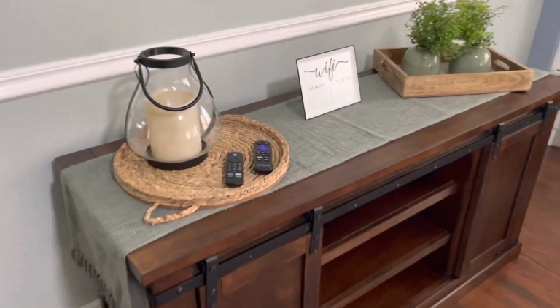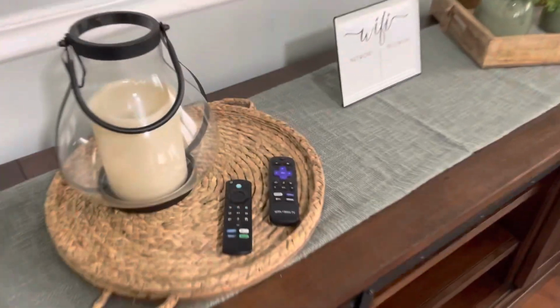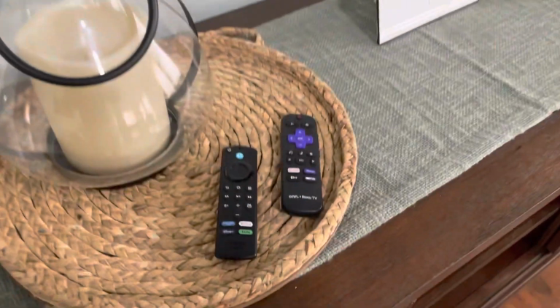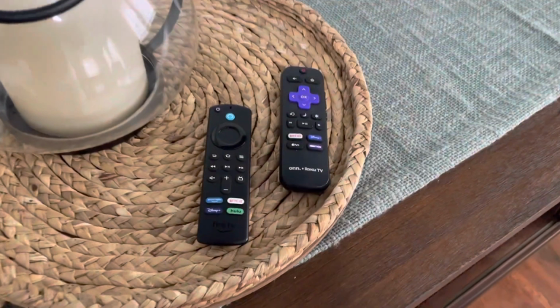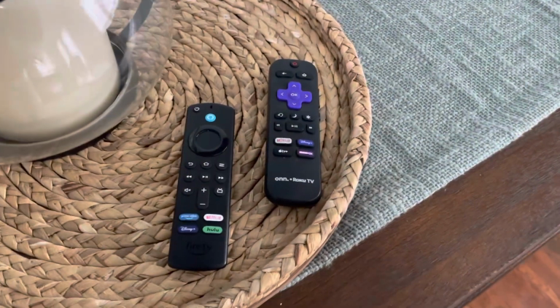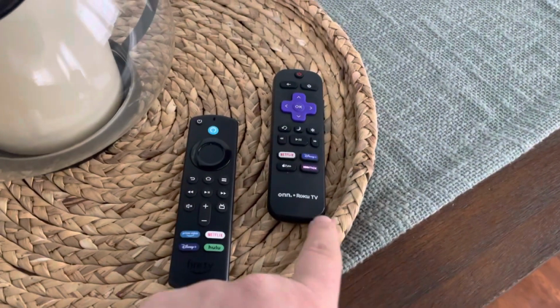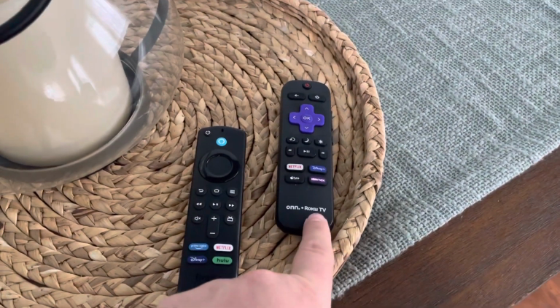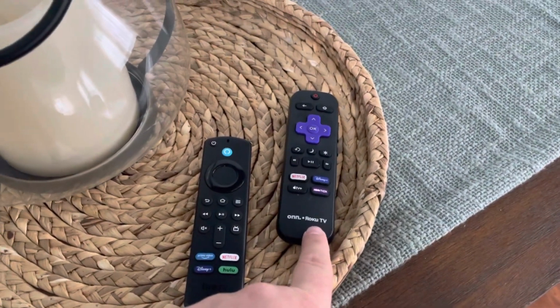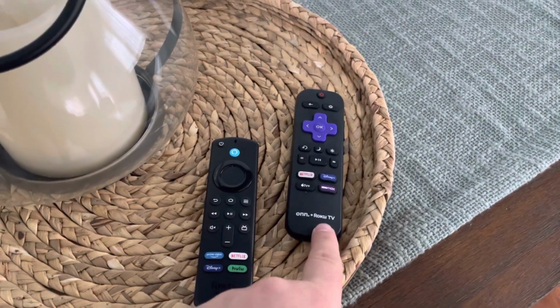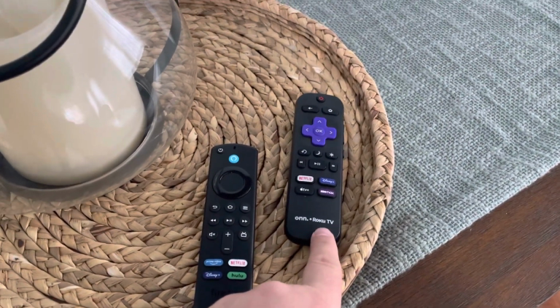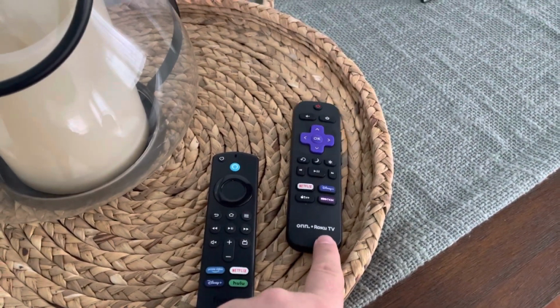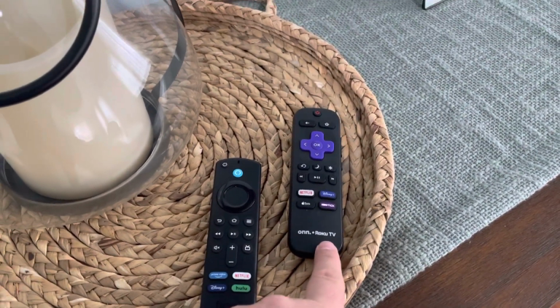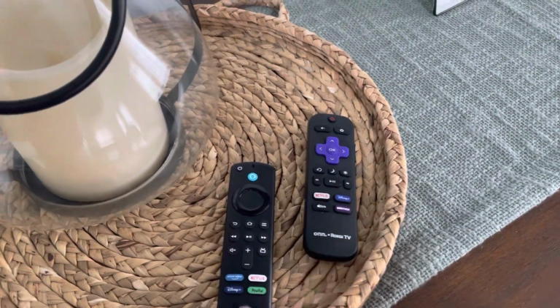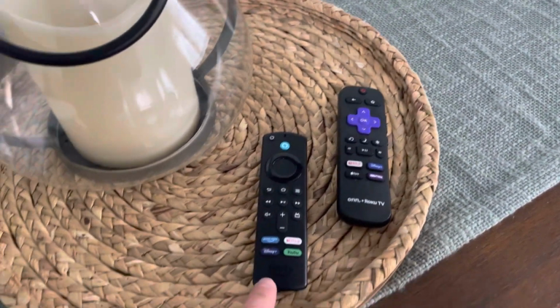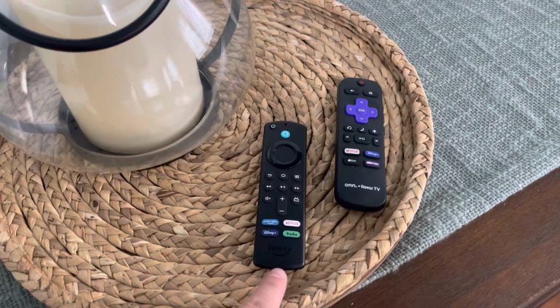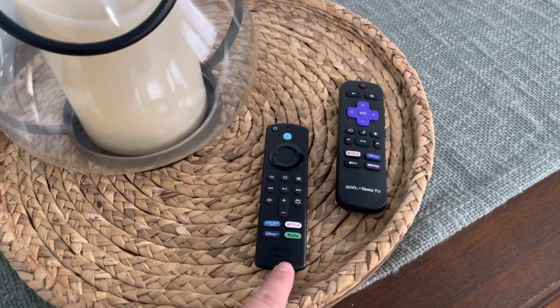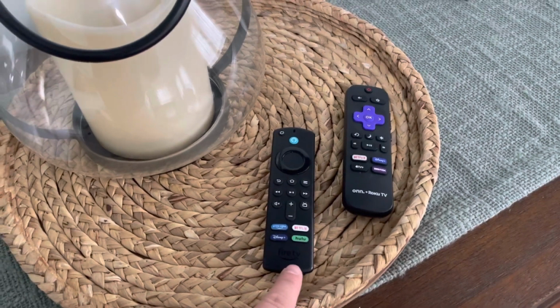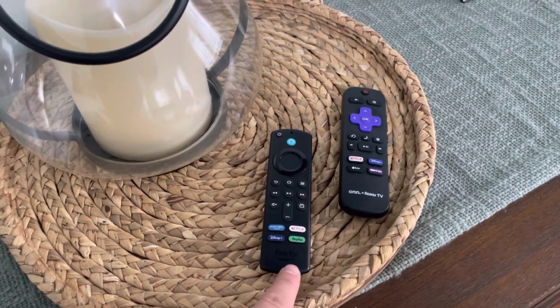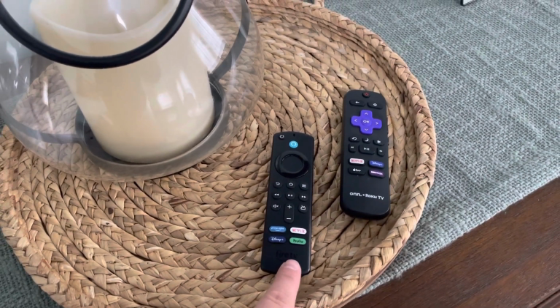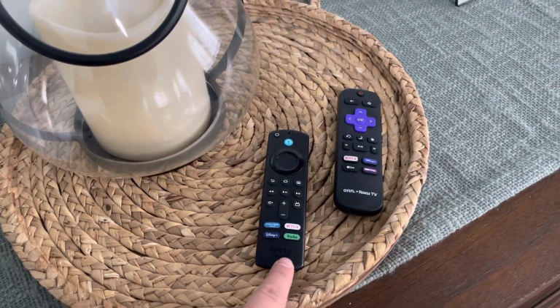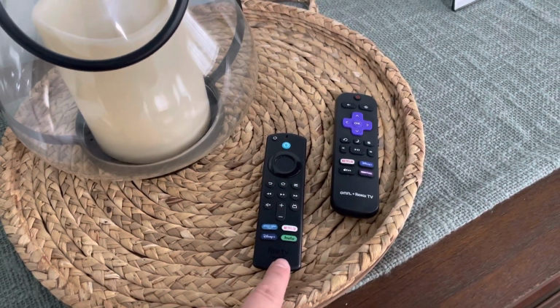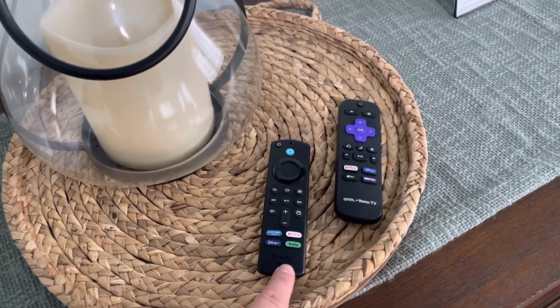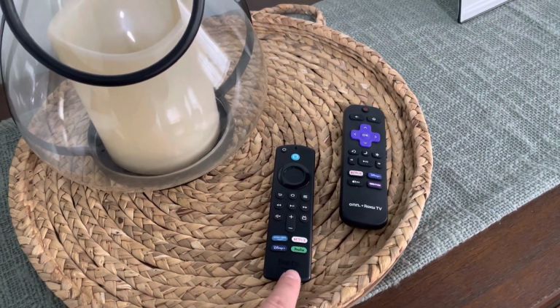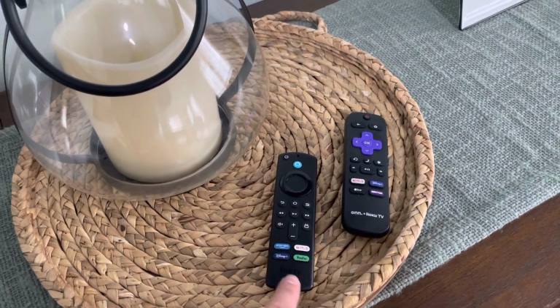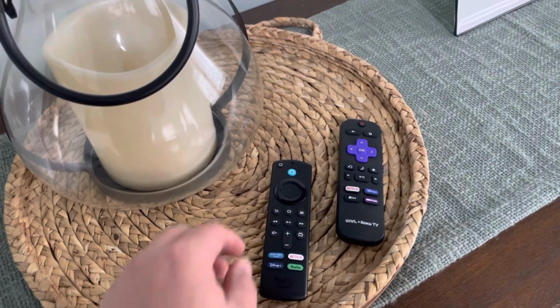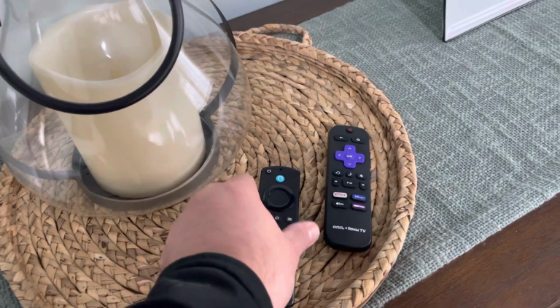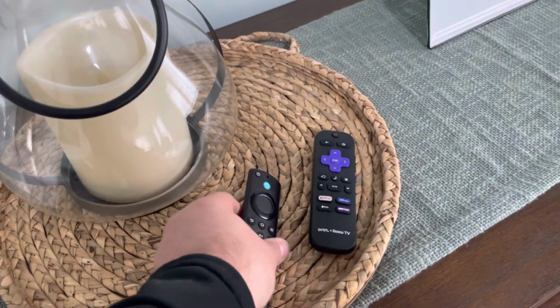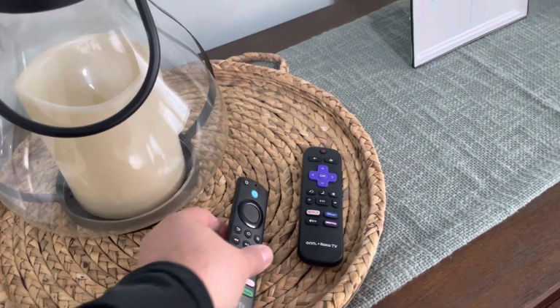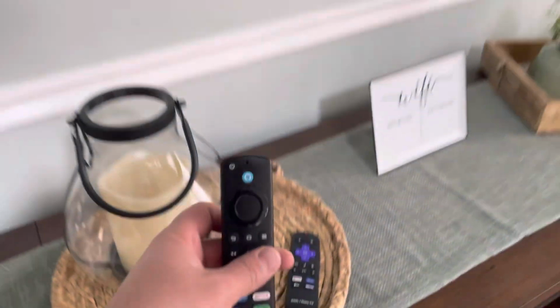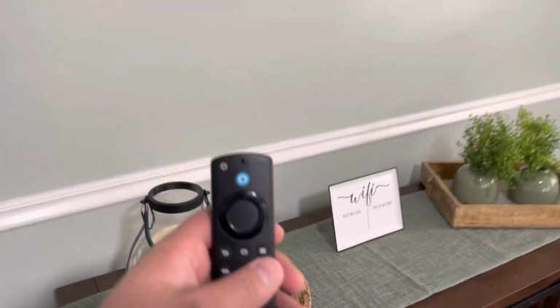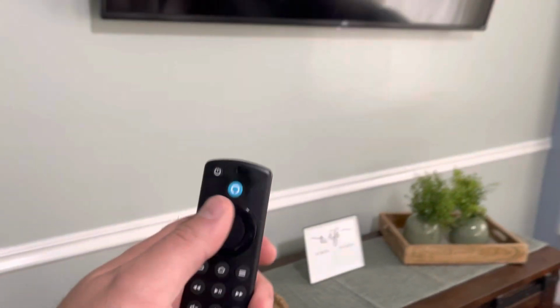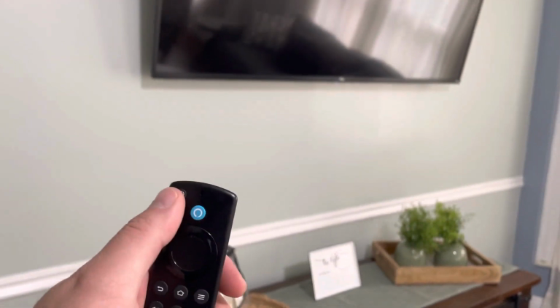There's two remotes: the Roku TV remote, which operates purely just the TV, and the Fire Stick TV remote, which operates the Fire Stick and also the TV.